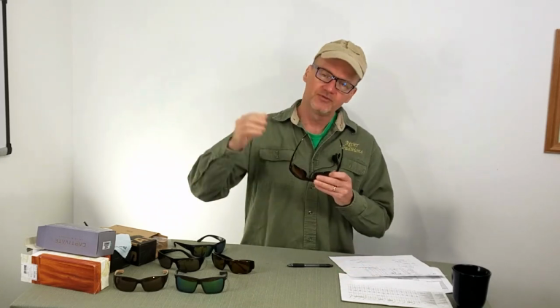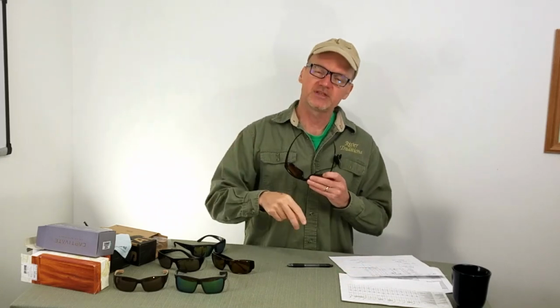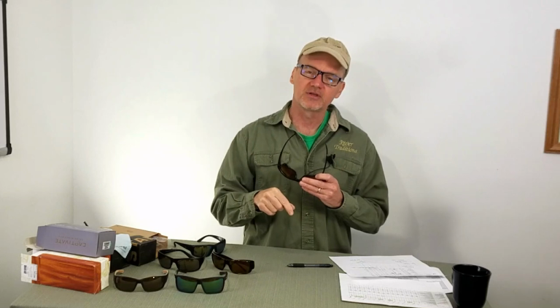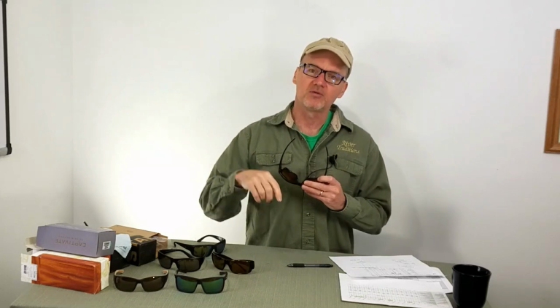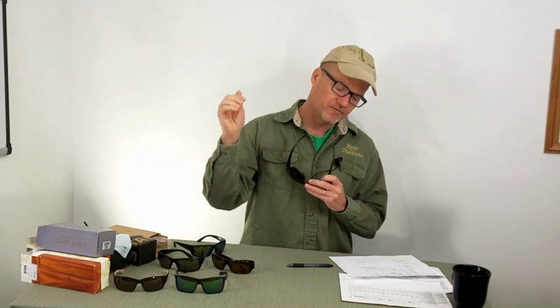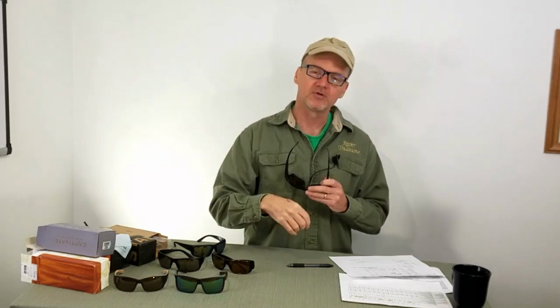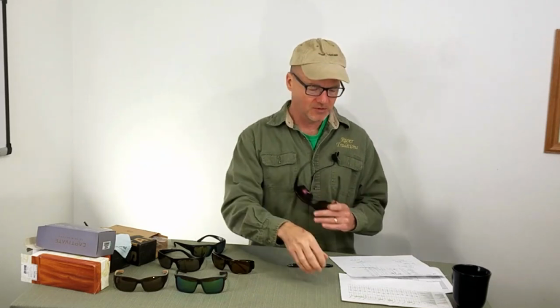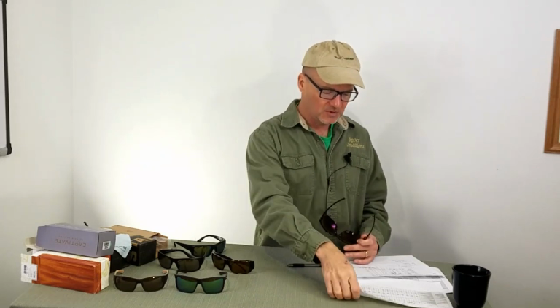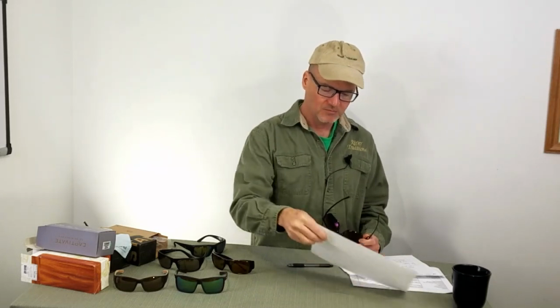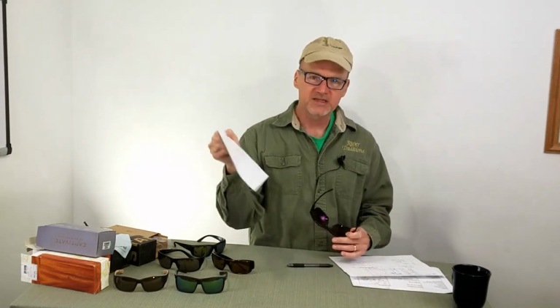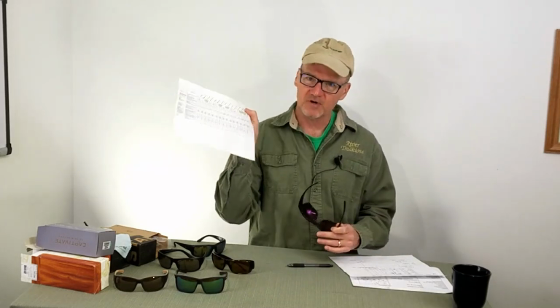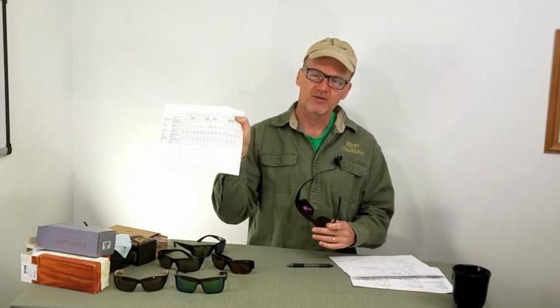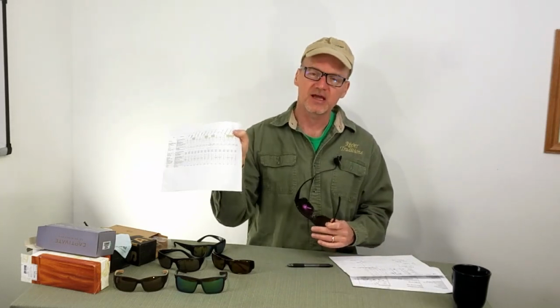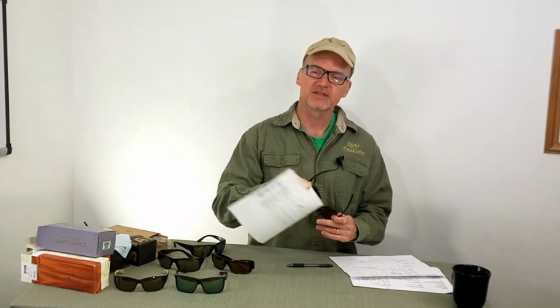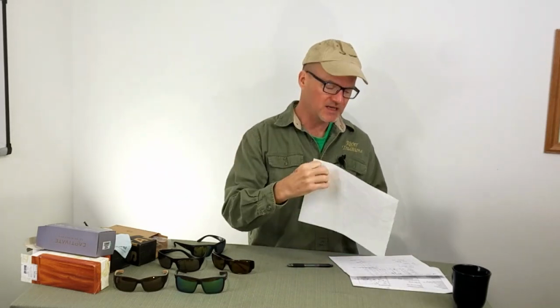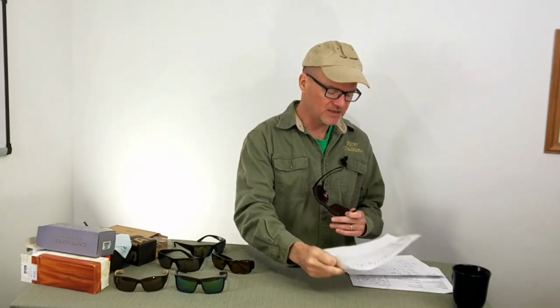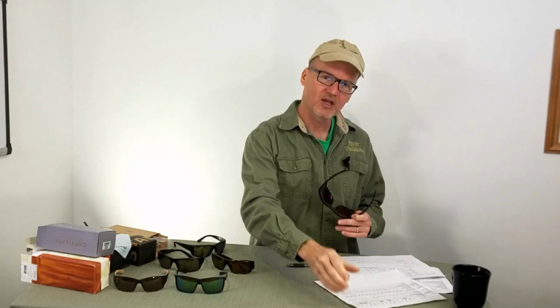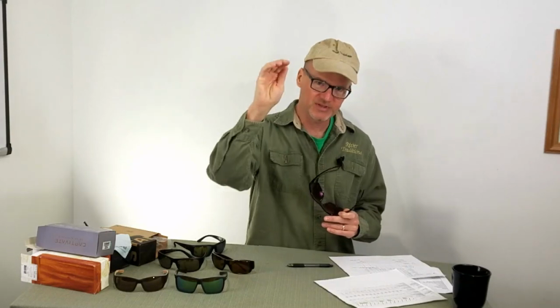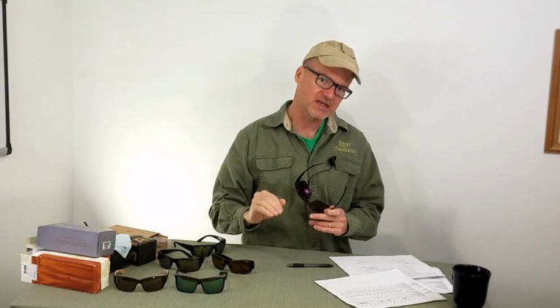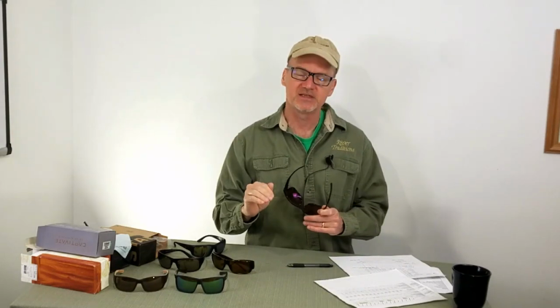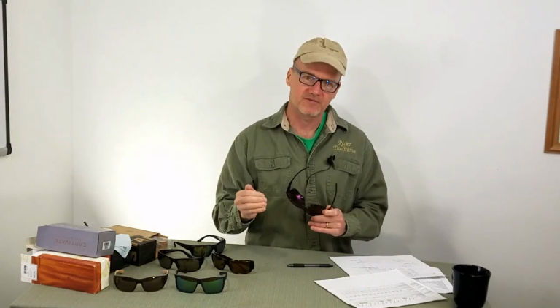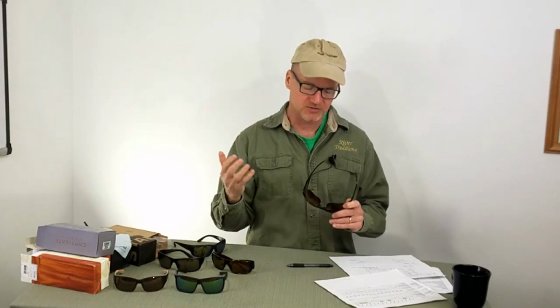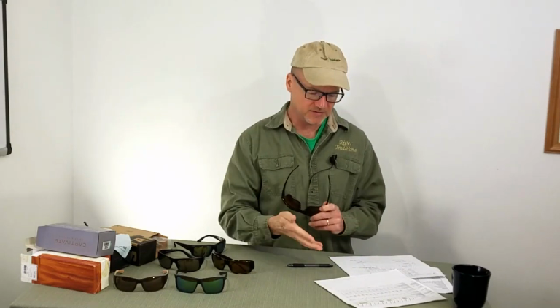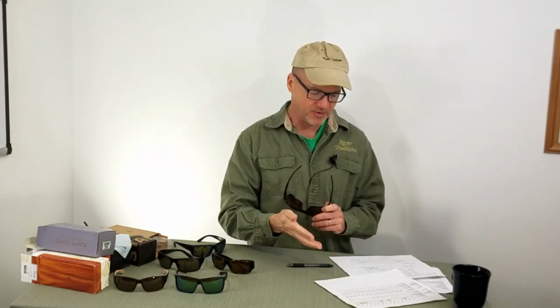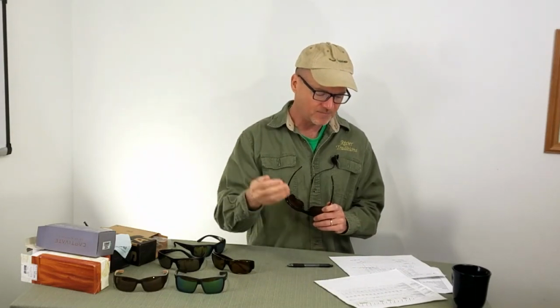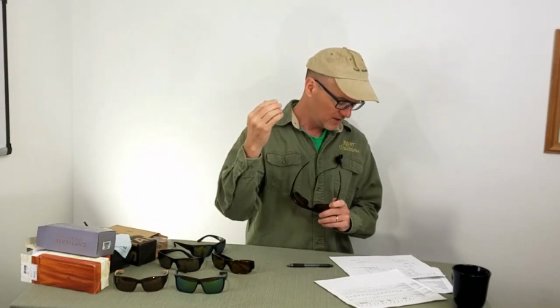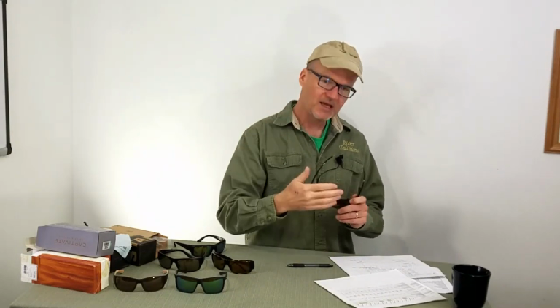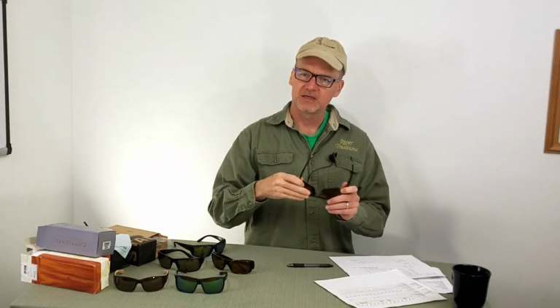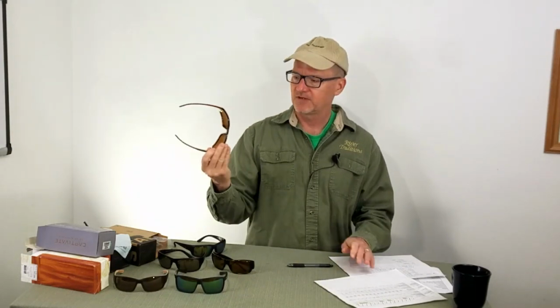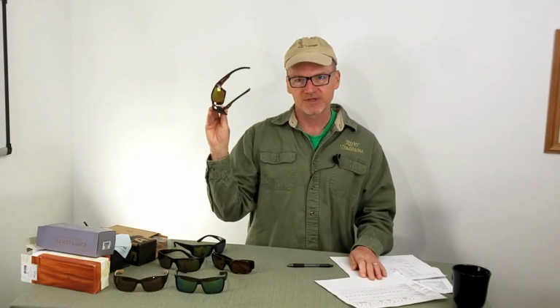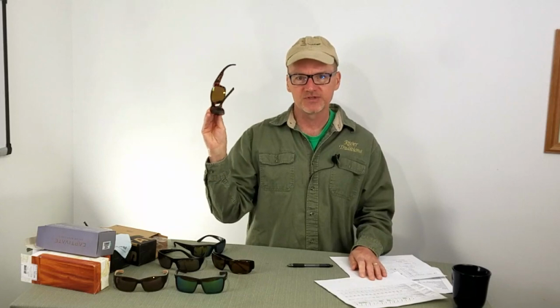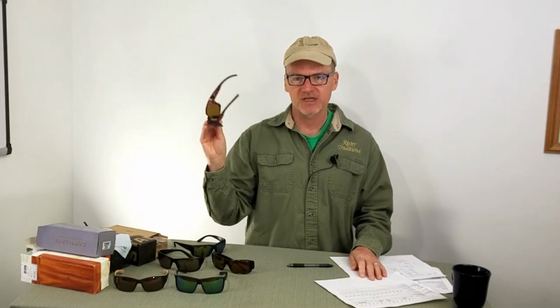Two things in the link below: the full breakdown of all the glasses that I tested, along with the 16 factors that I evaluated on. And if you're interested in these, a shortcut link over to Amazon where I bought mine.